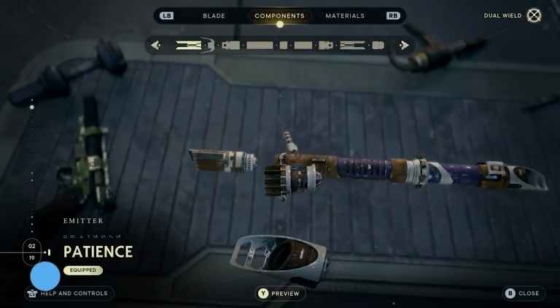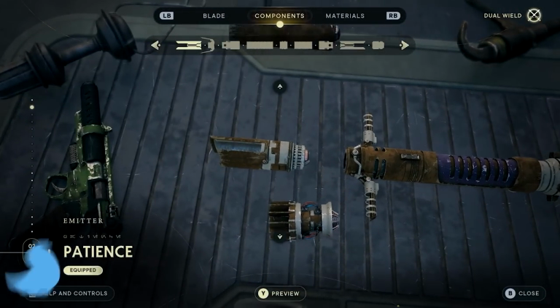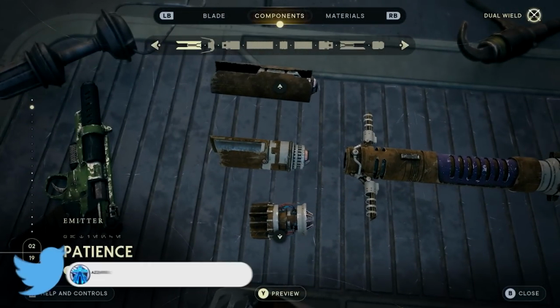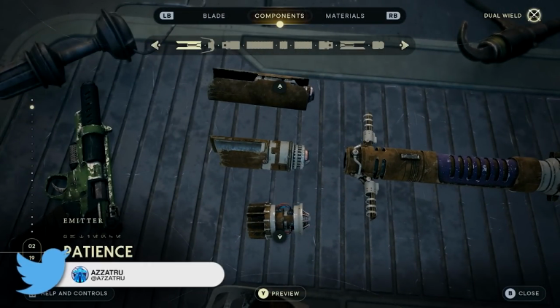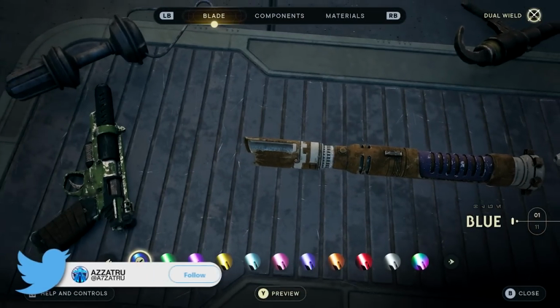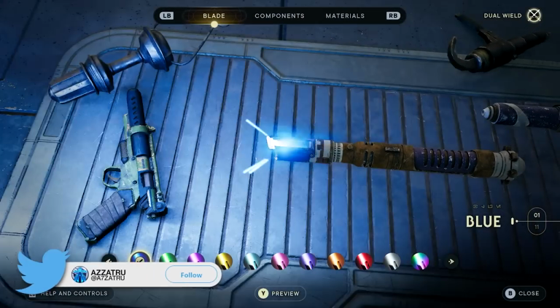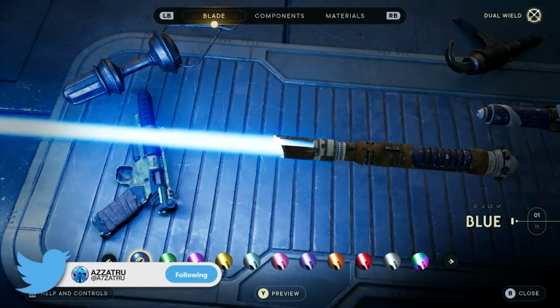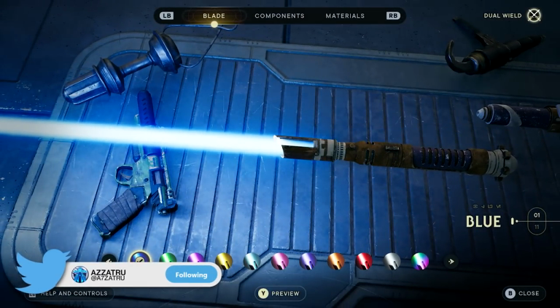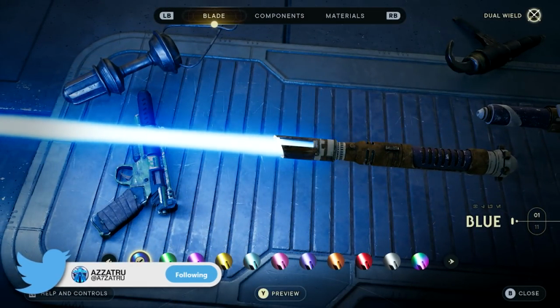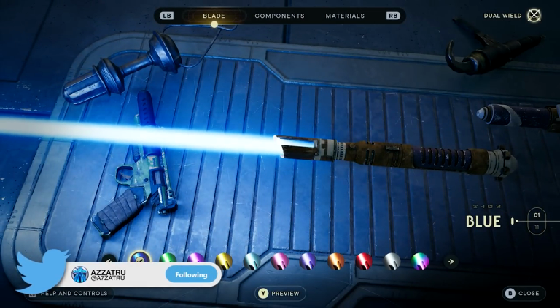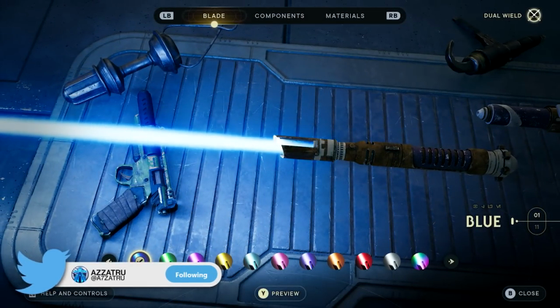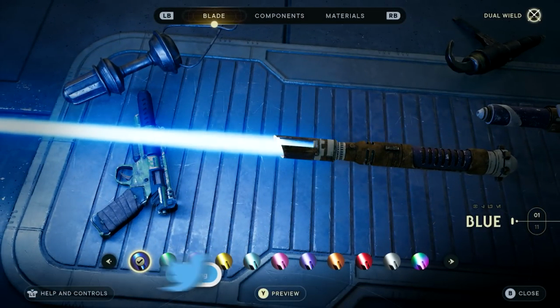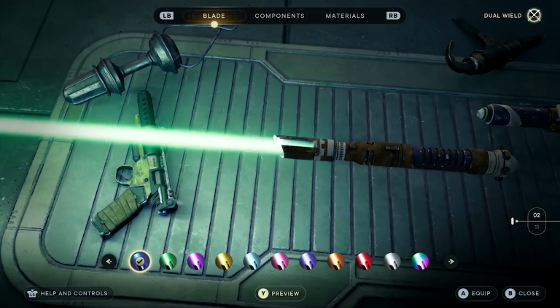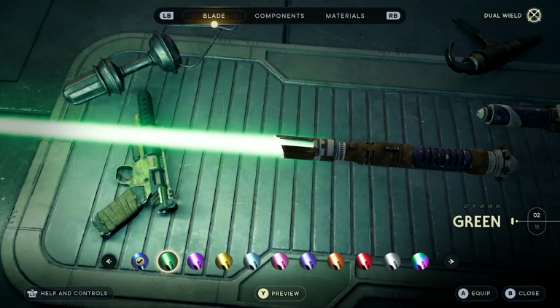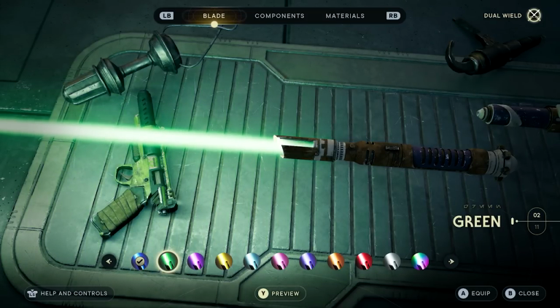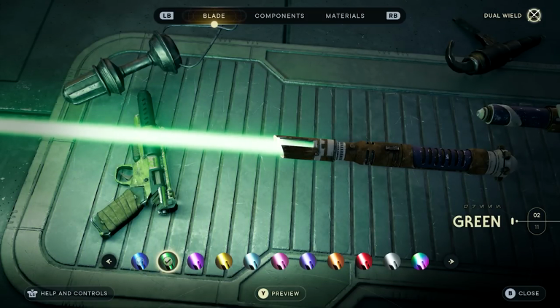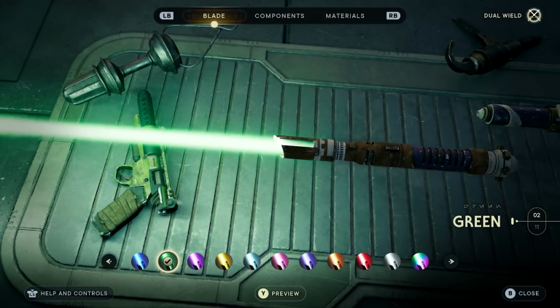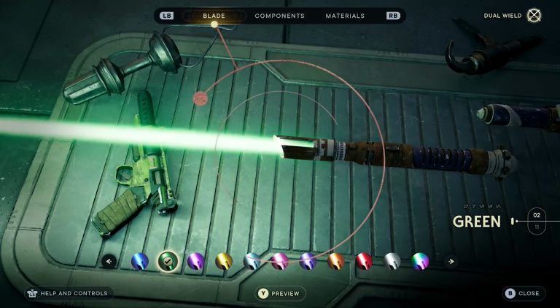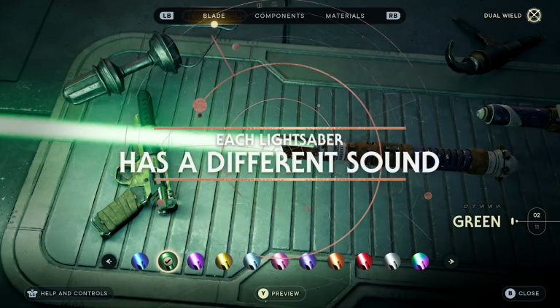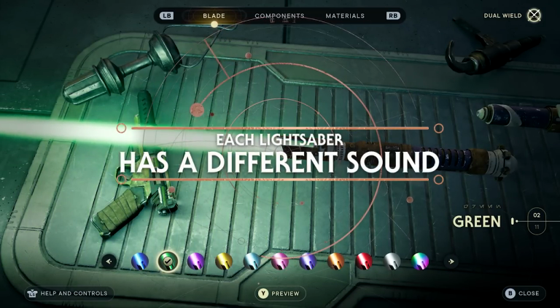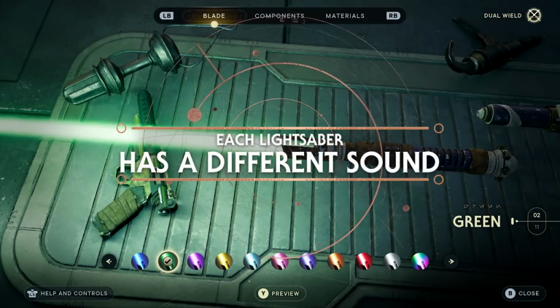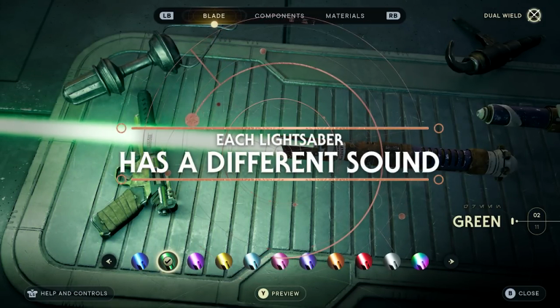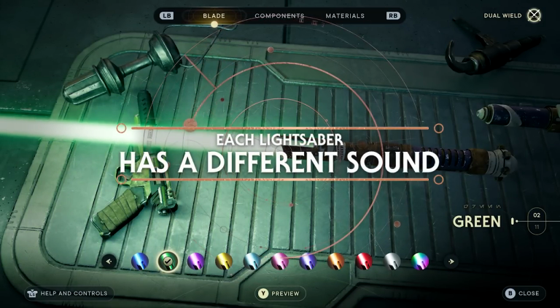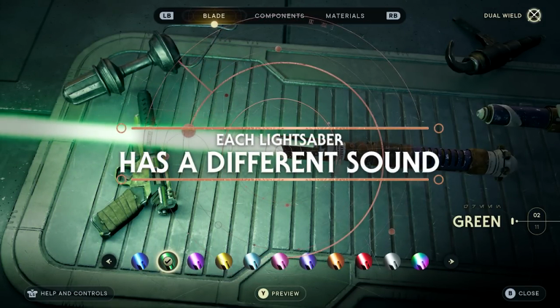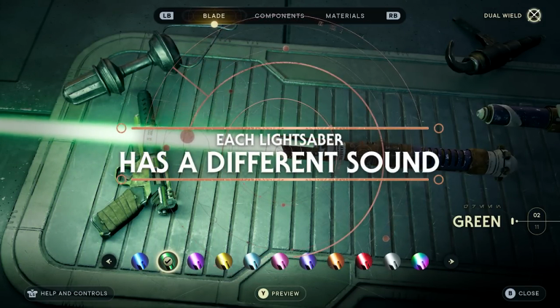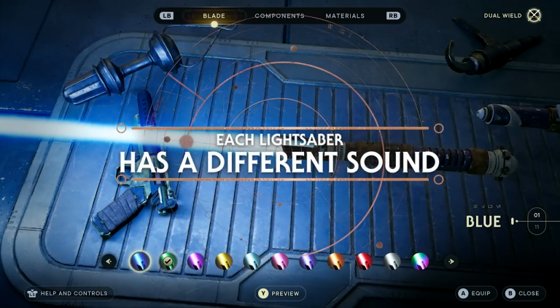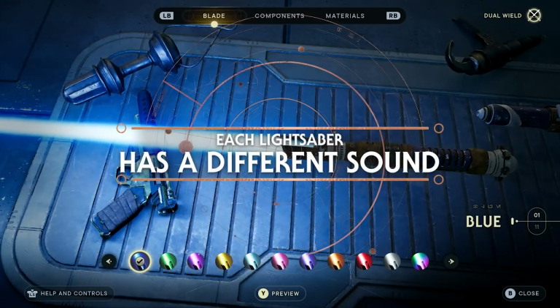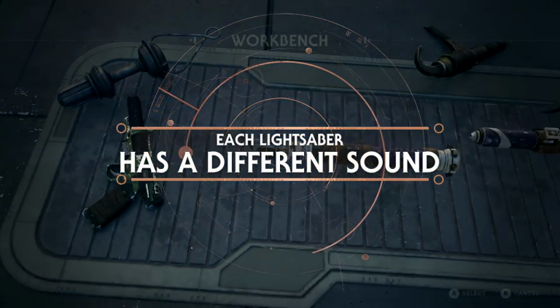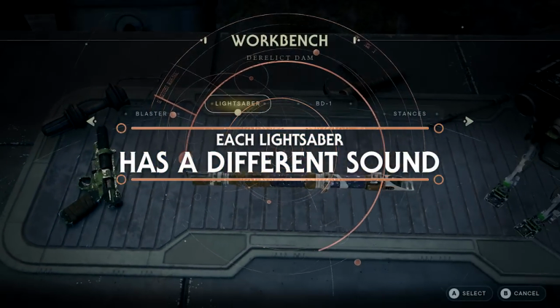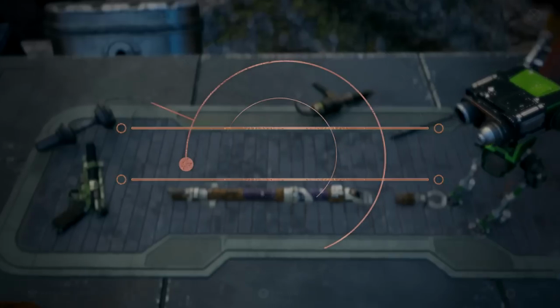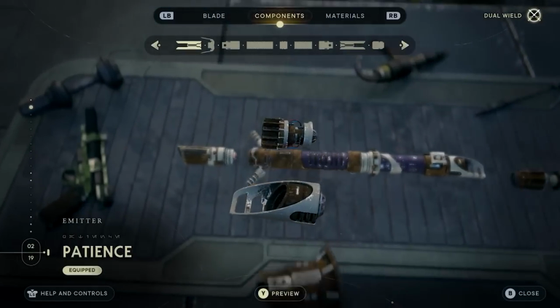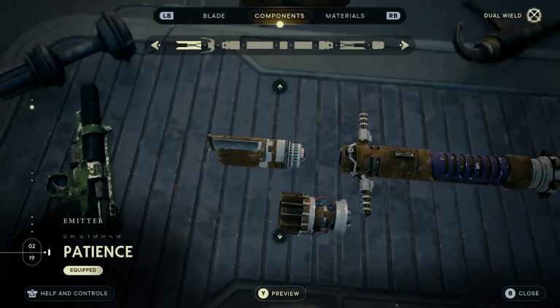This next feature also comes from Fallen Order but some people don't know about it. All of the lightsaber colours have different sound effects, including red, which I will play for you now.